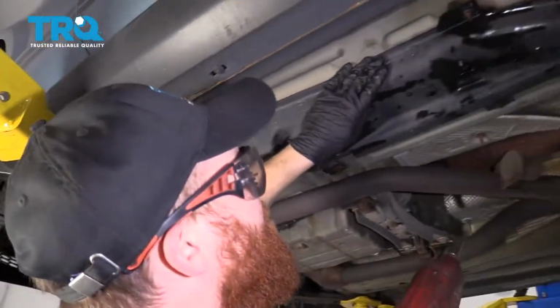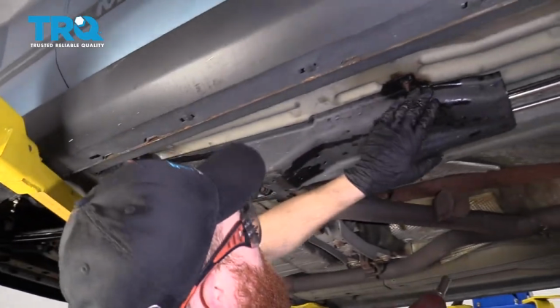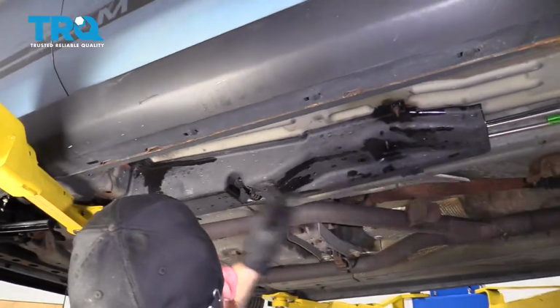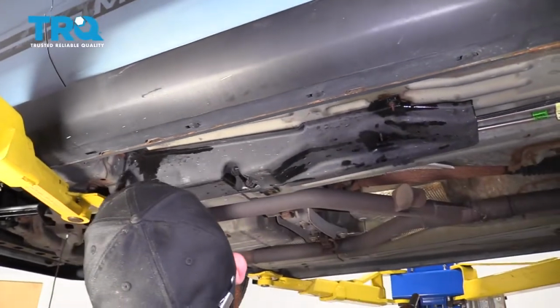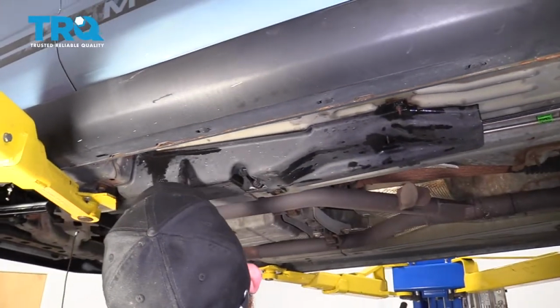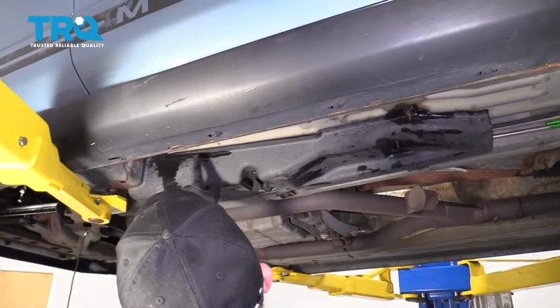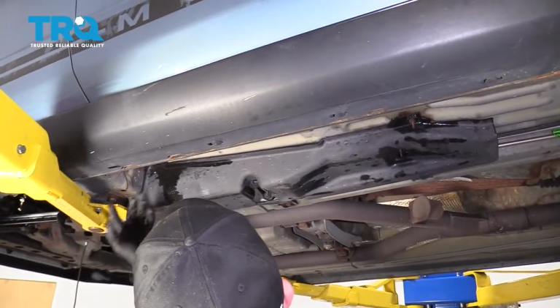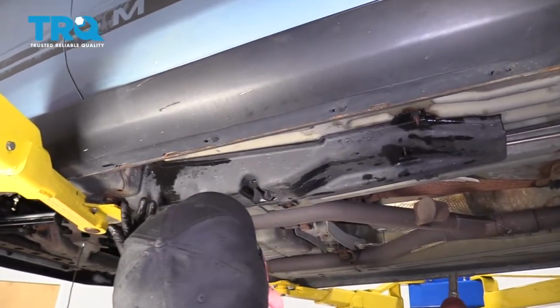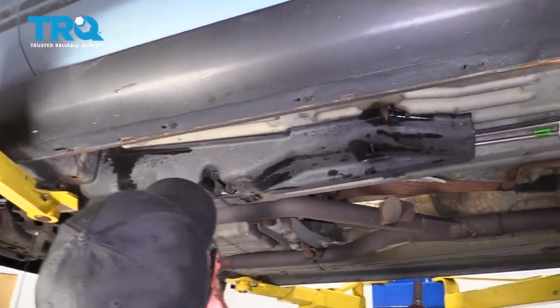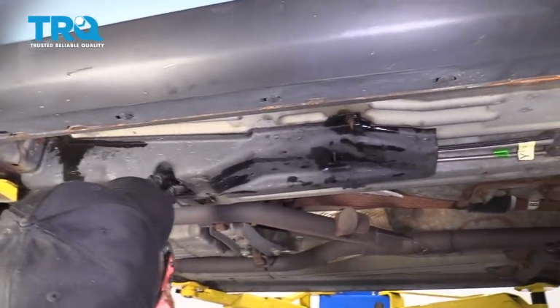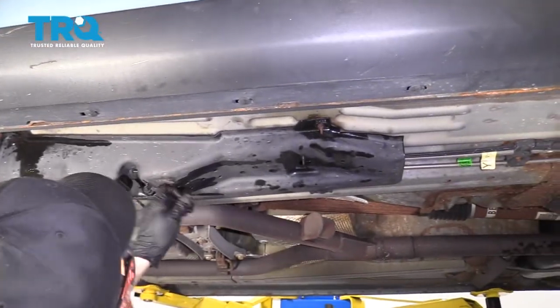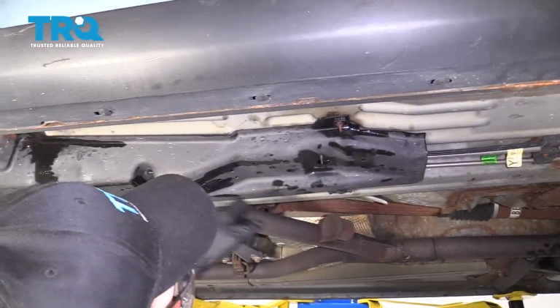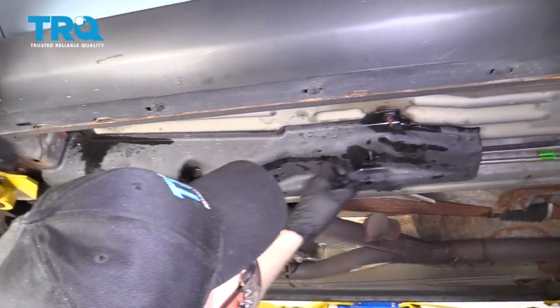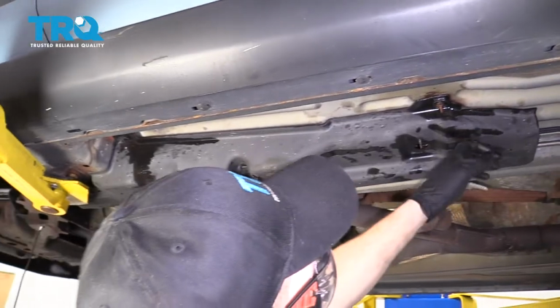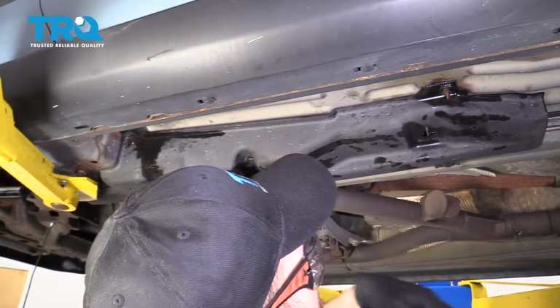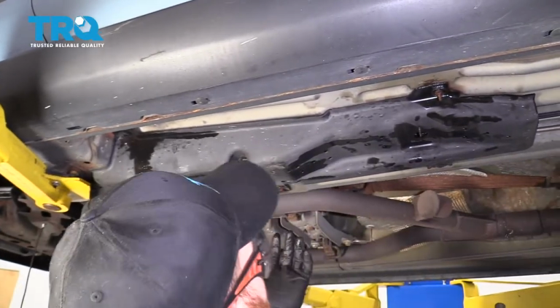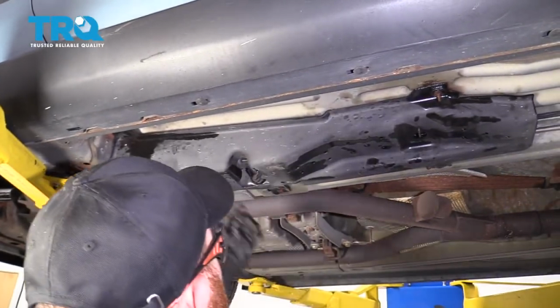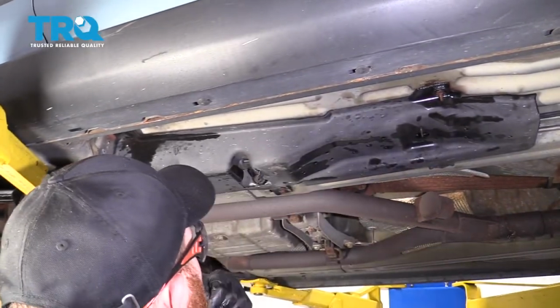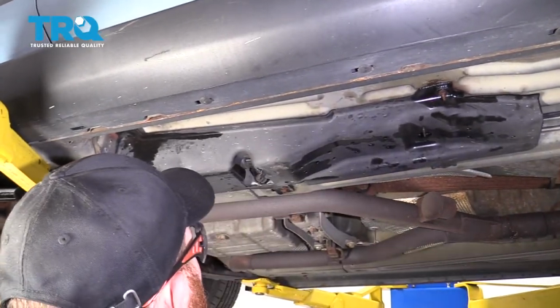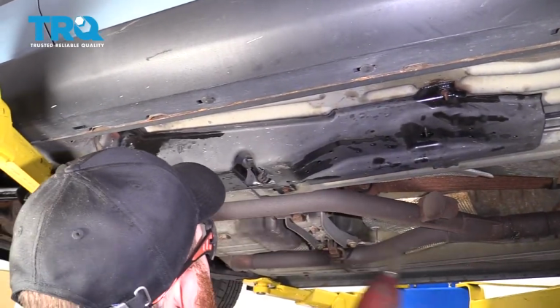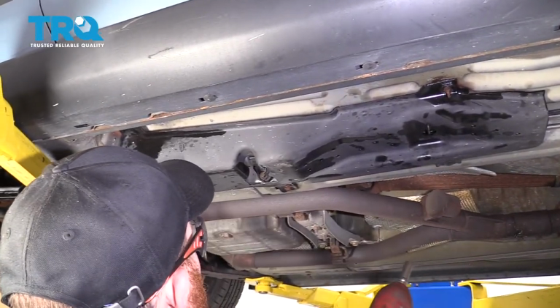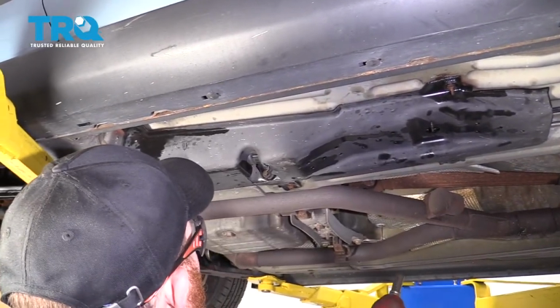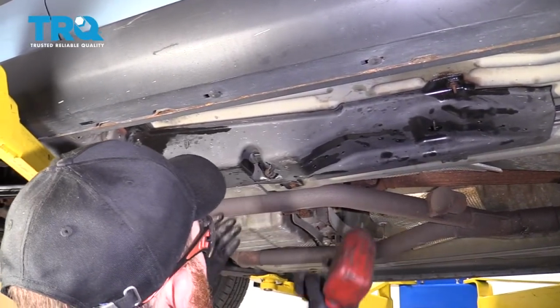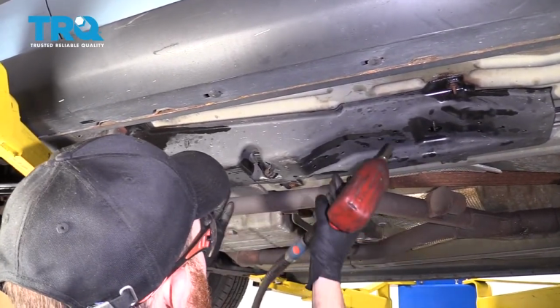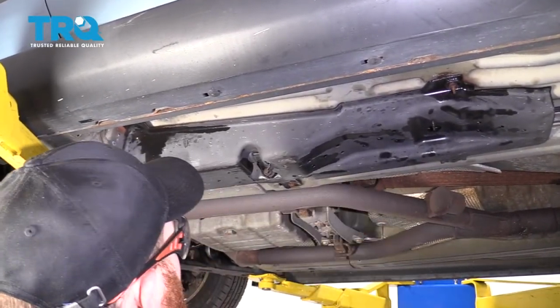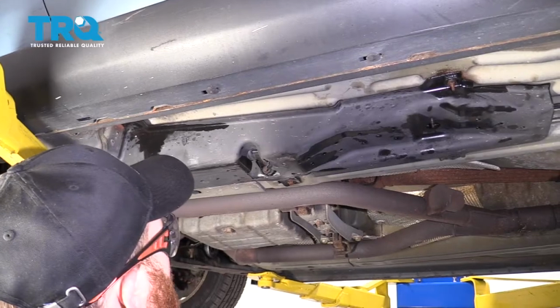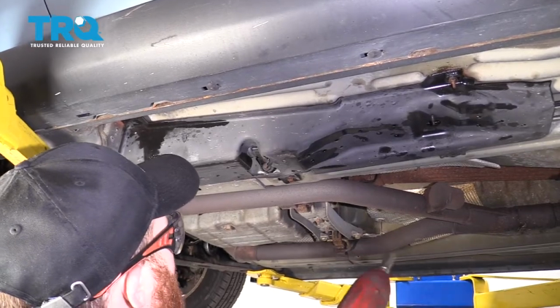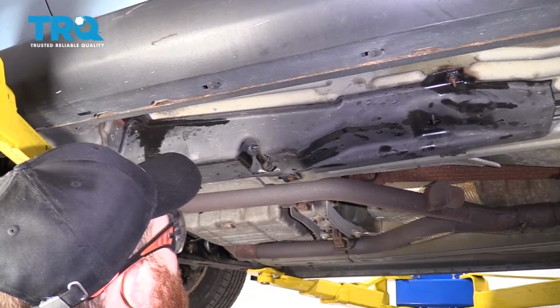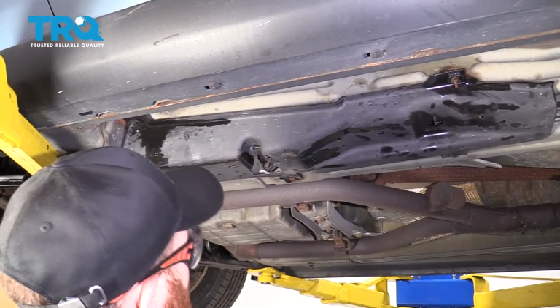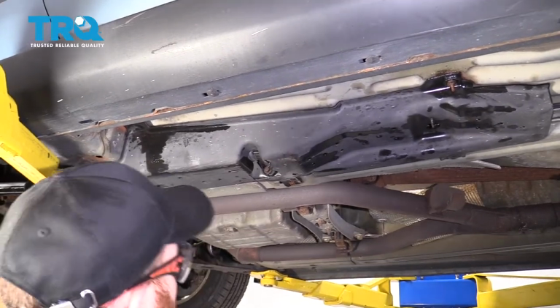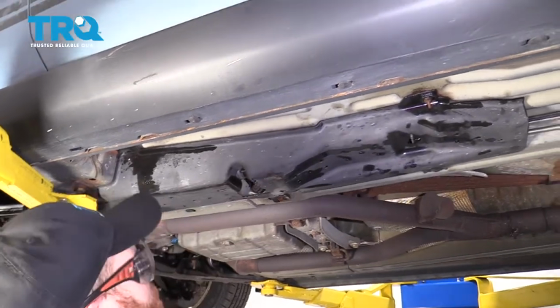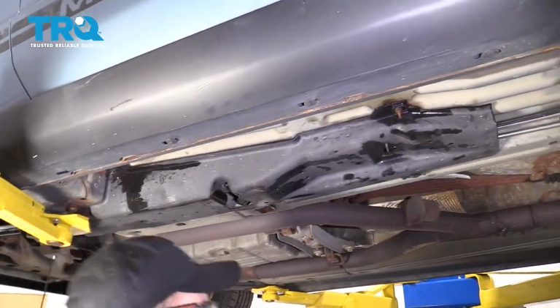Give this a wiggle. This is all just penetrant — I'm not super worried about that. This is looking great. Next thing you would want to do is bring the vehicle down, start it up and run it for a while, and make sure no fuel comes out. Once you're sure it doesn't, go ahead and take it for a road test.